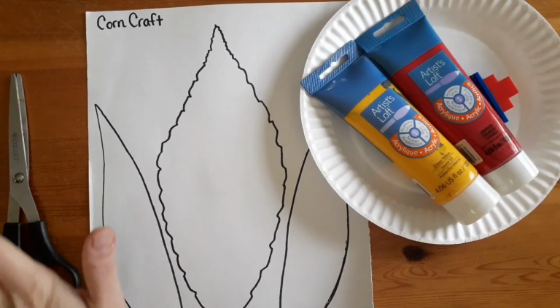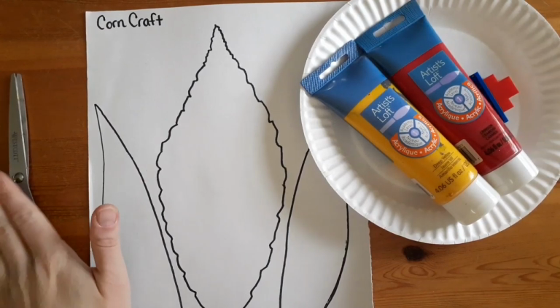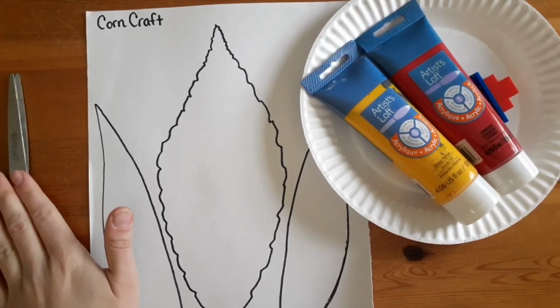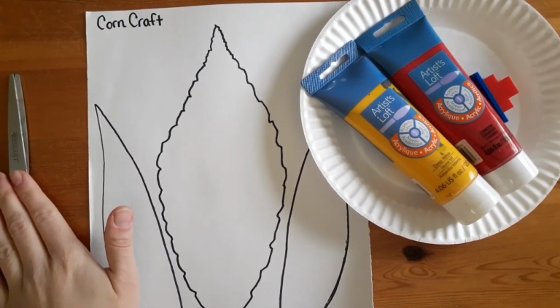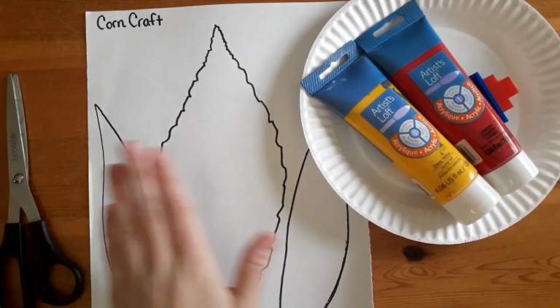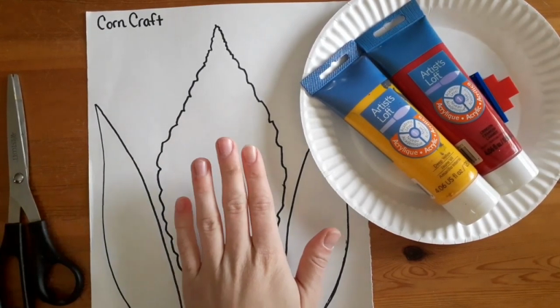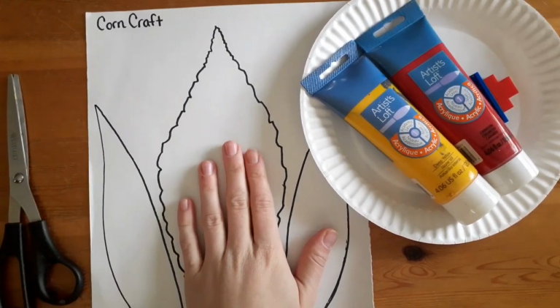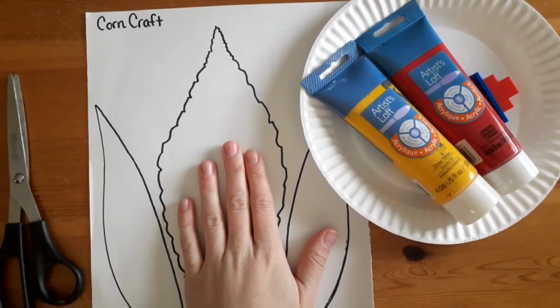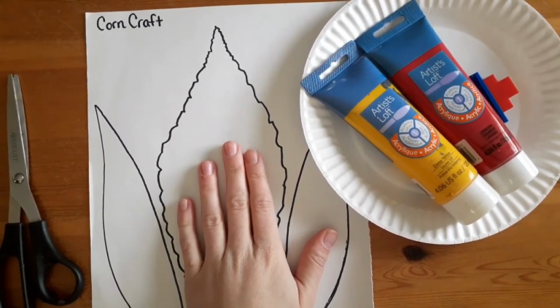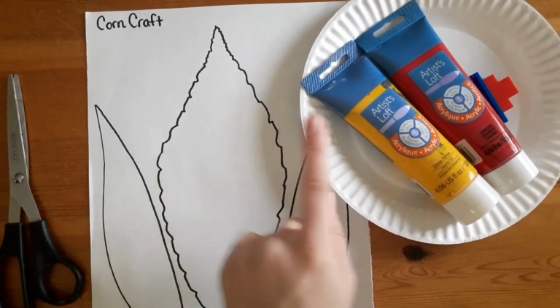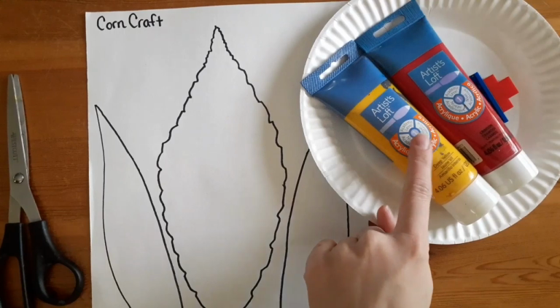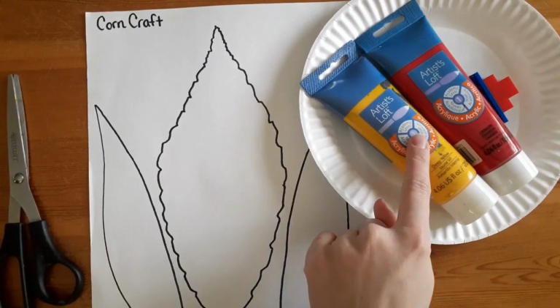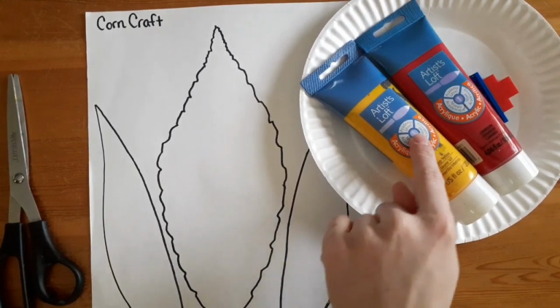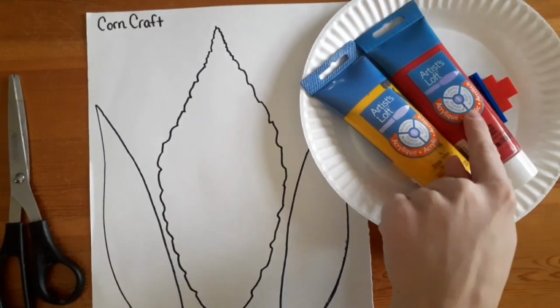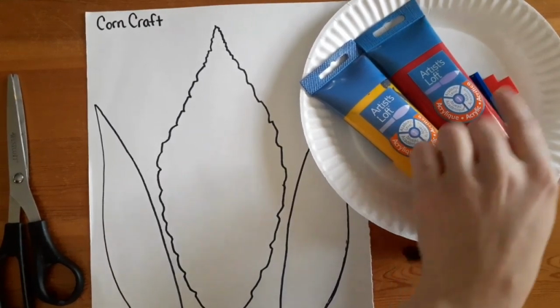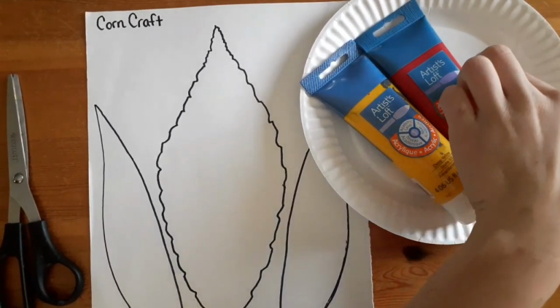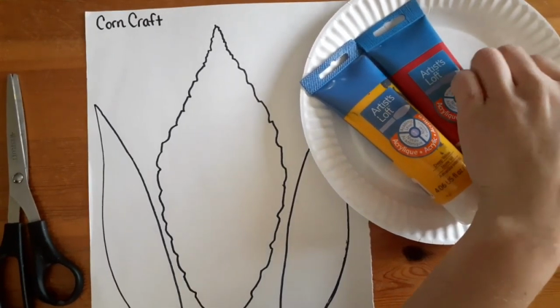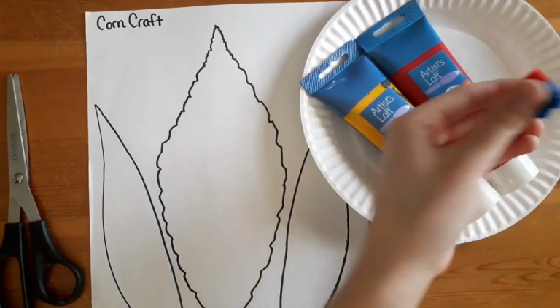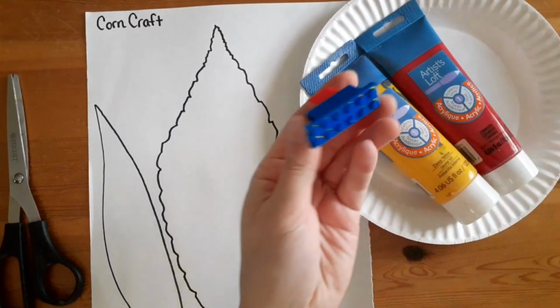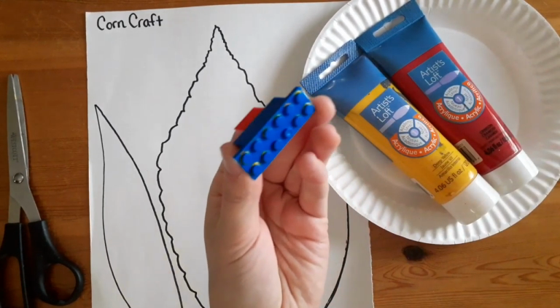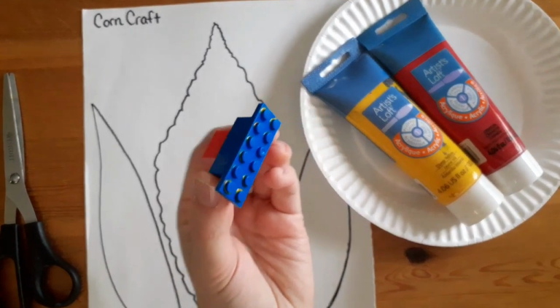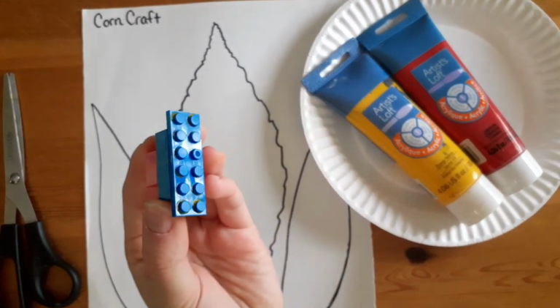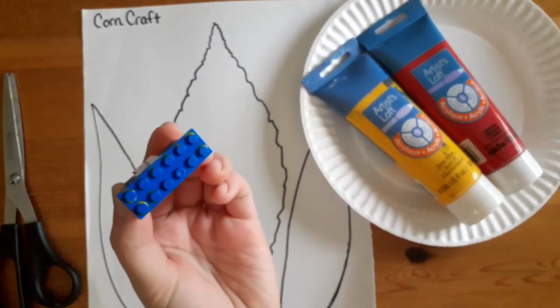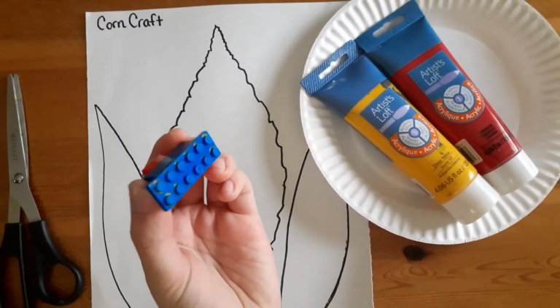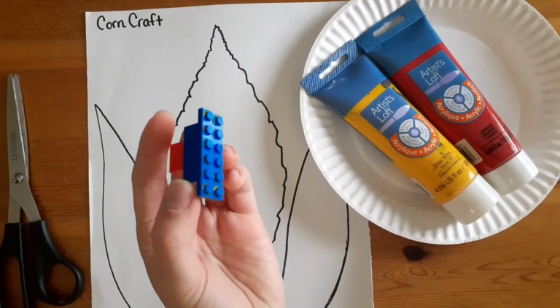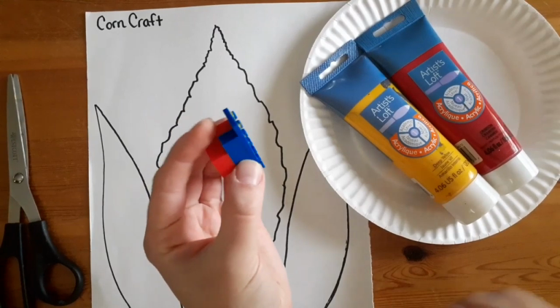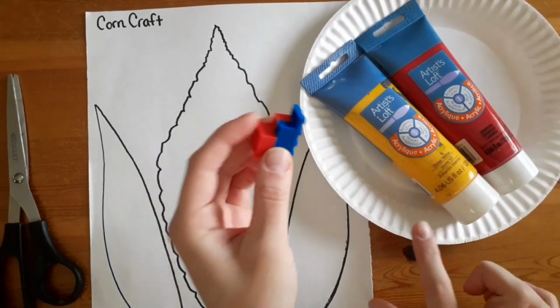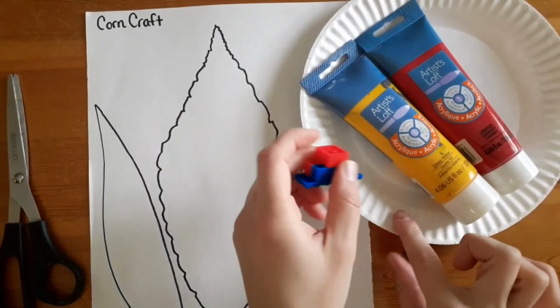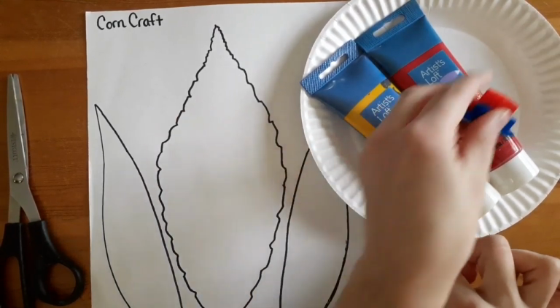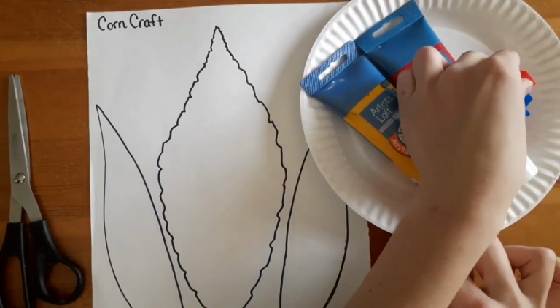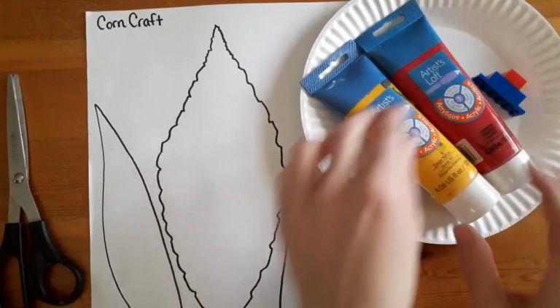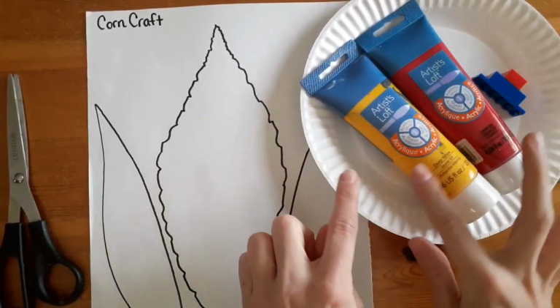For this craft we need scissors, our corn craft template, yellow paint, red paint, some Legos — you can use big Legos or little Legos — and a paper plate.